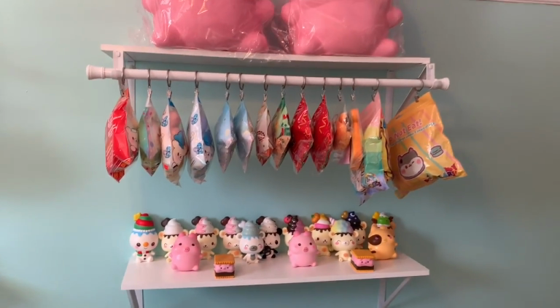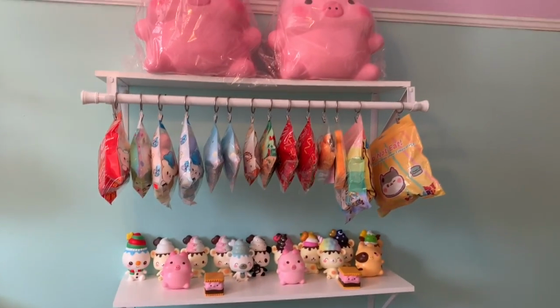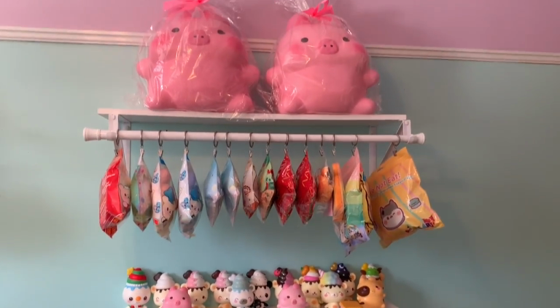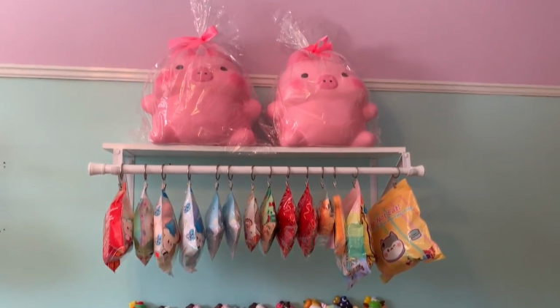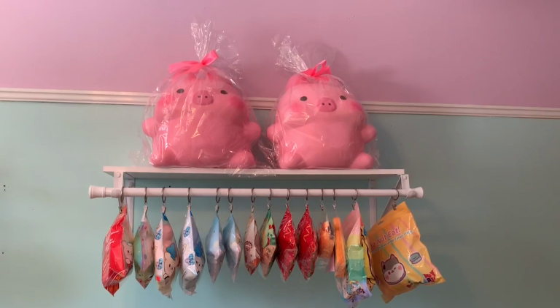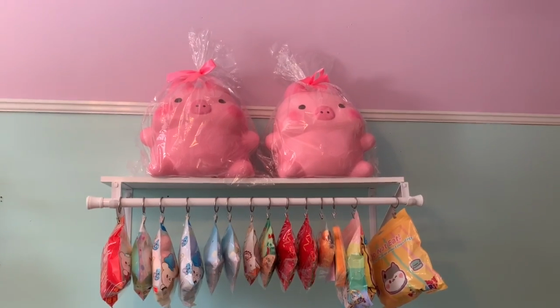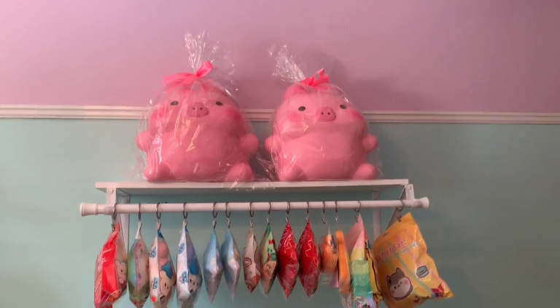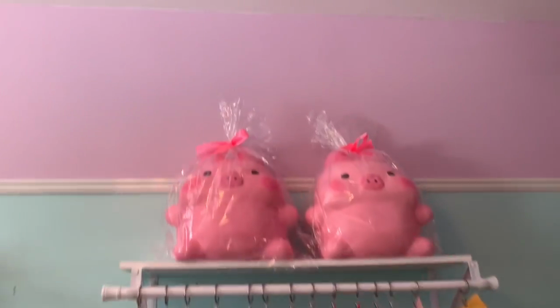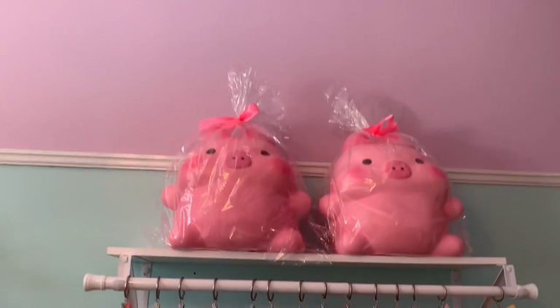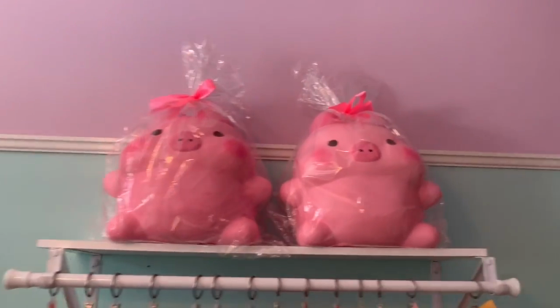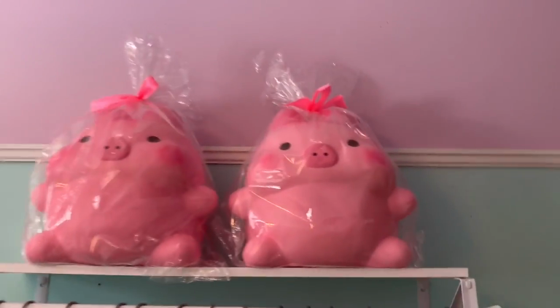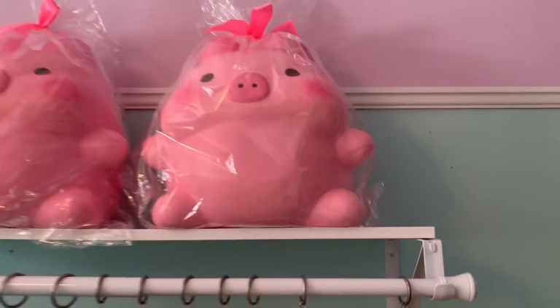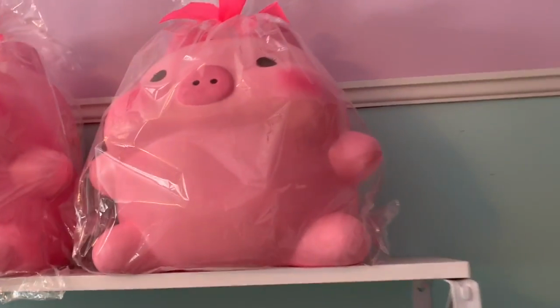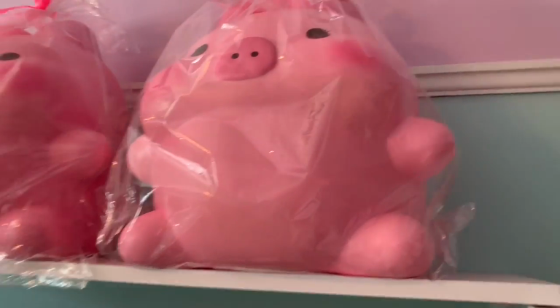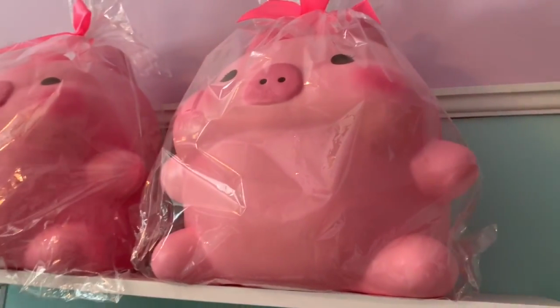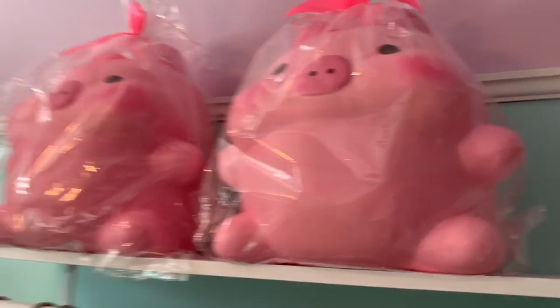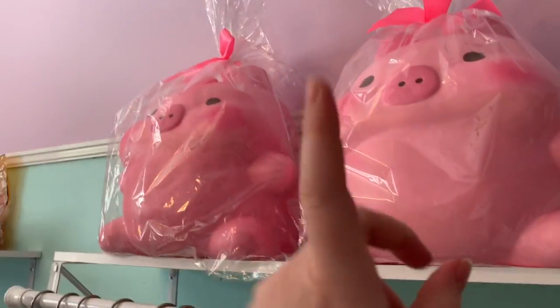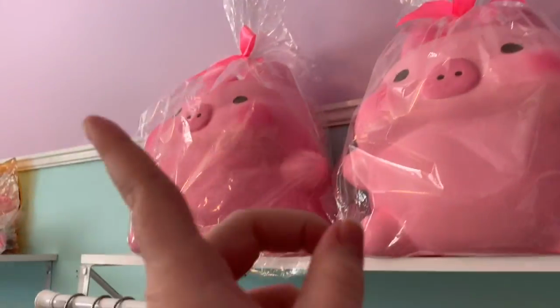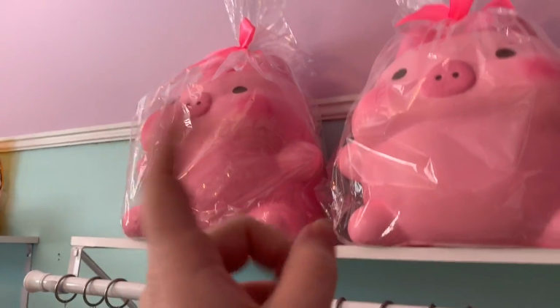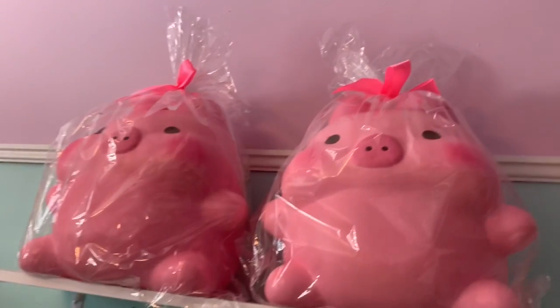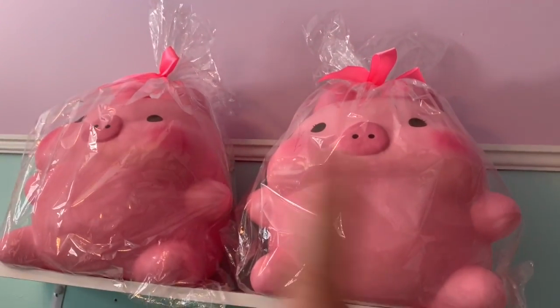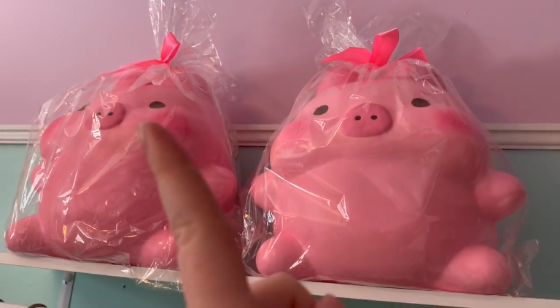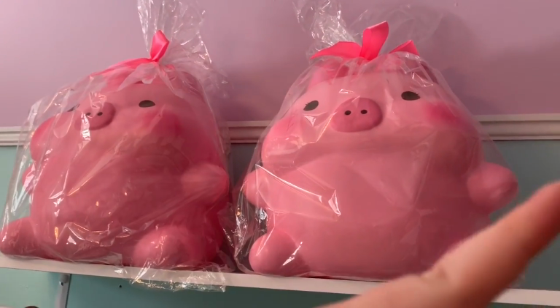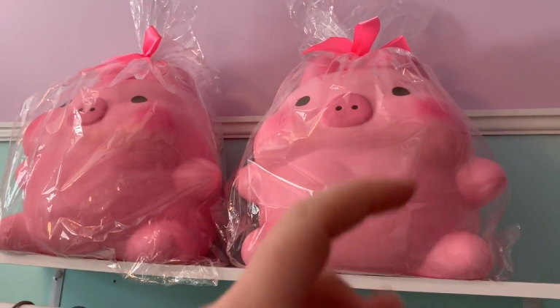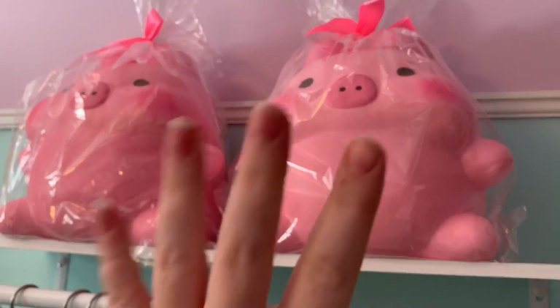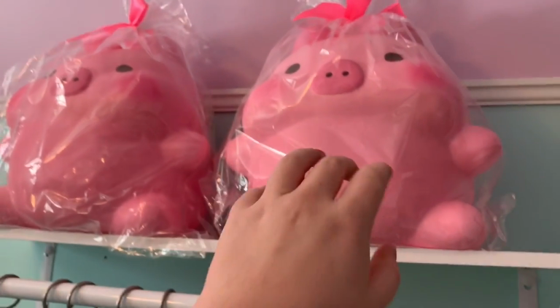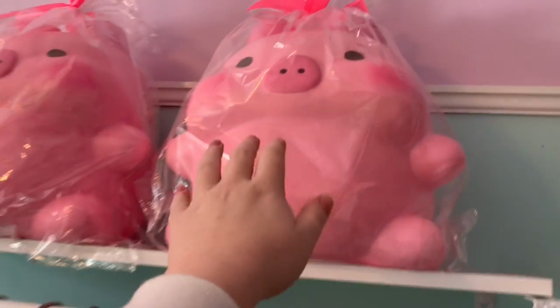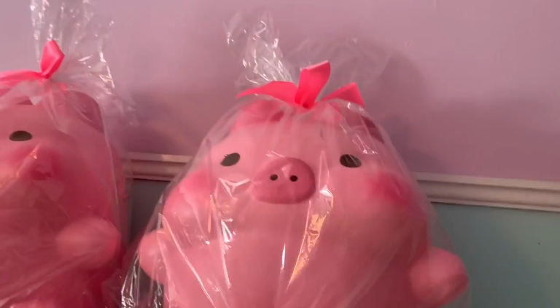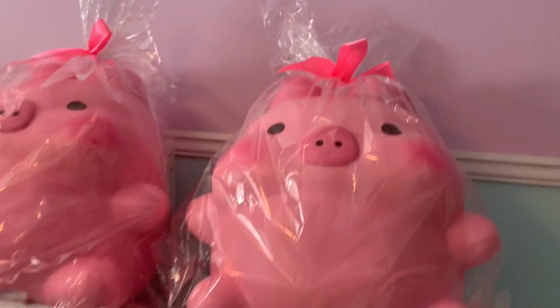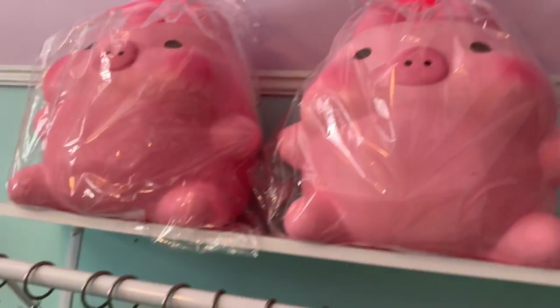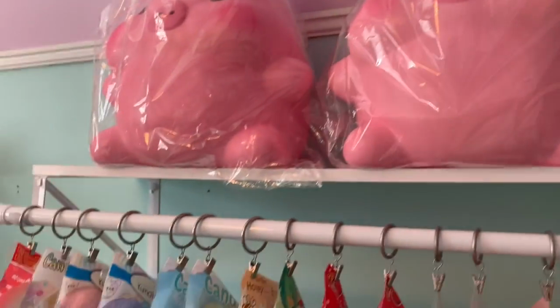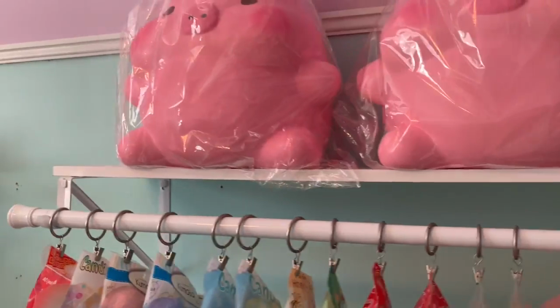On top of that I have my two giant marshmallows. If you guys have not checked out the video where I got these, I will link it up in the iCard. But yeah I got my two jumbo marshmallows up there.